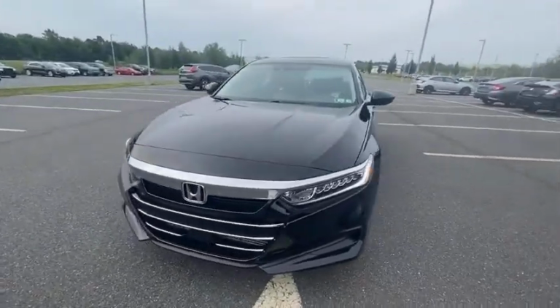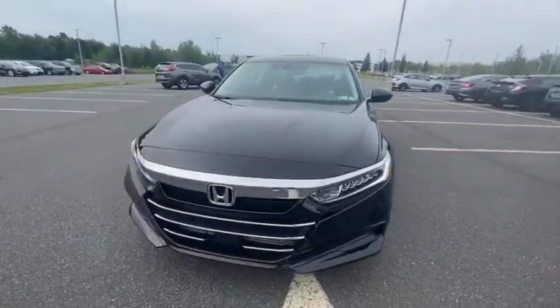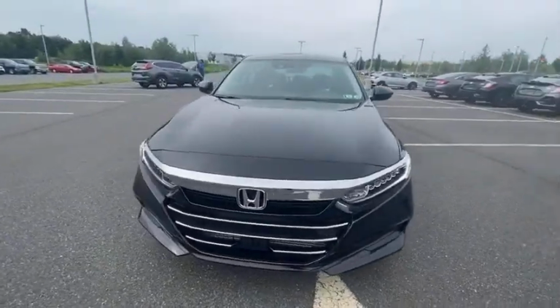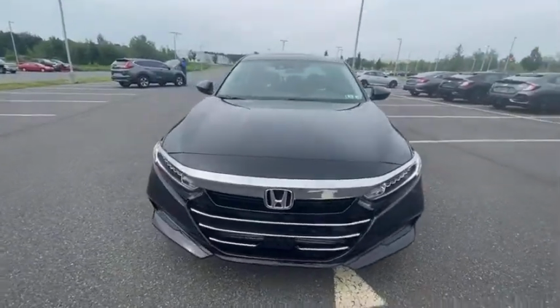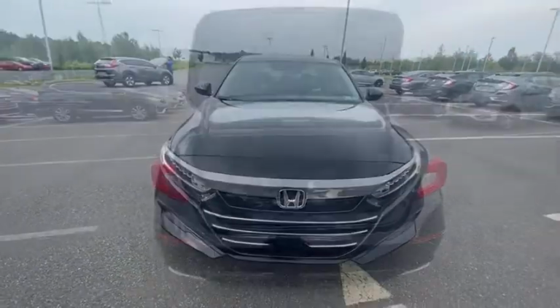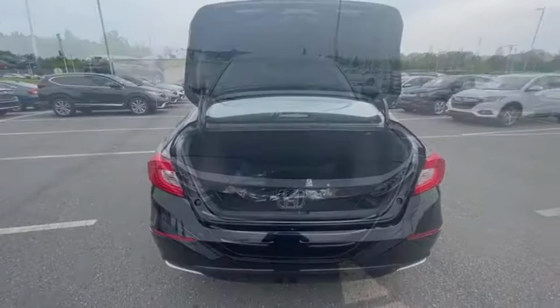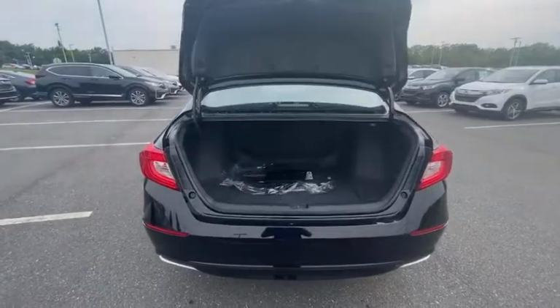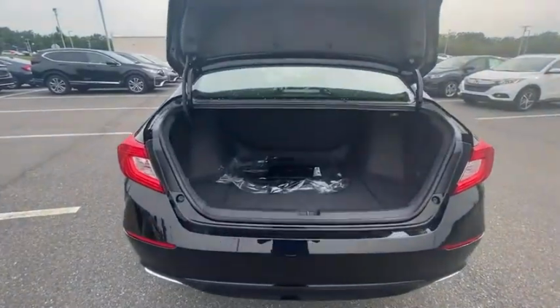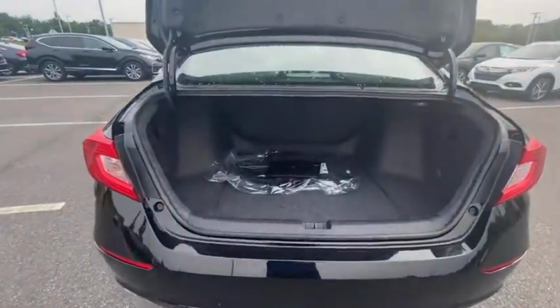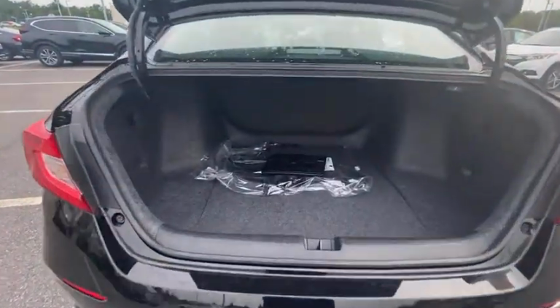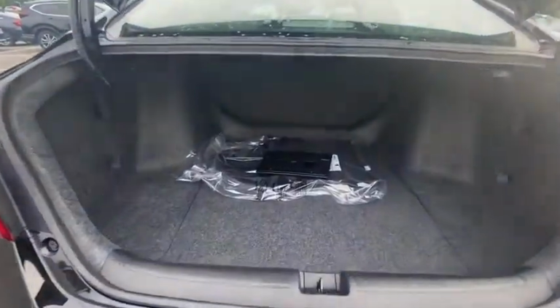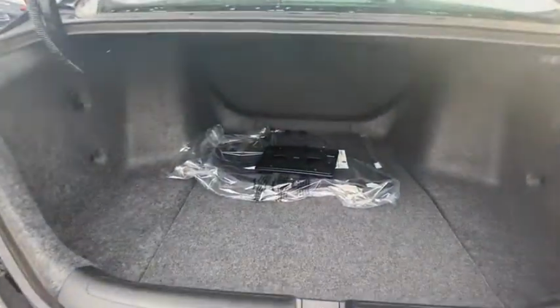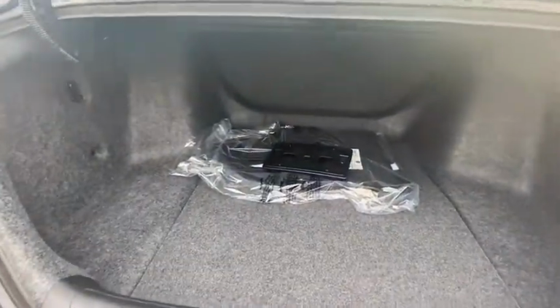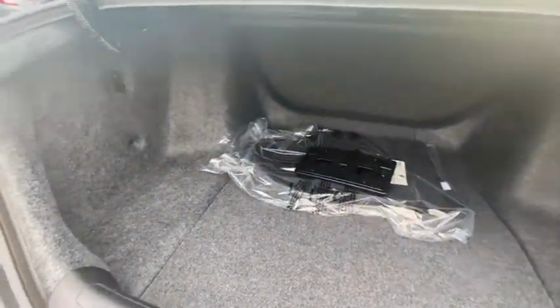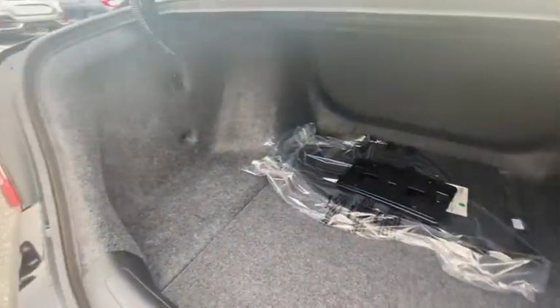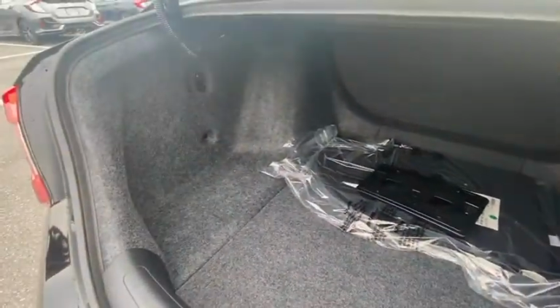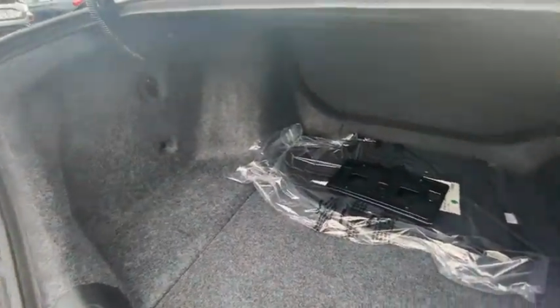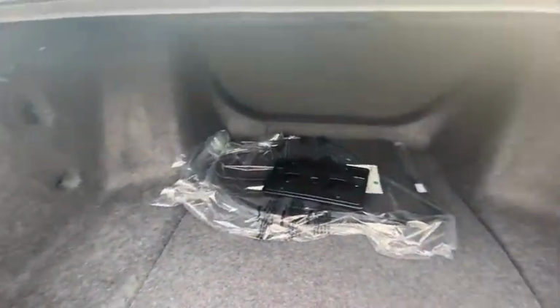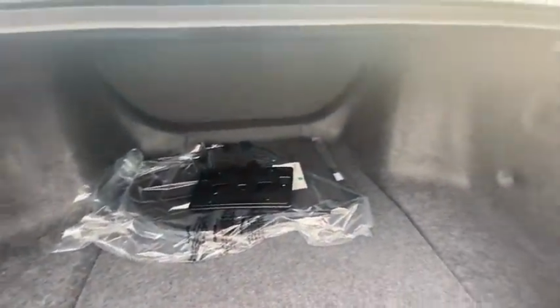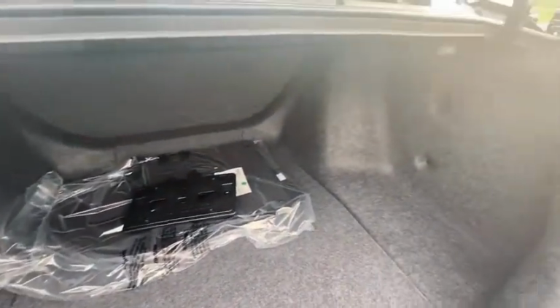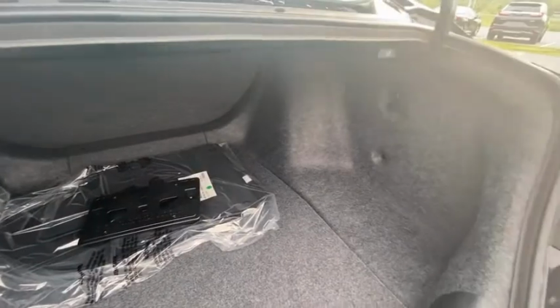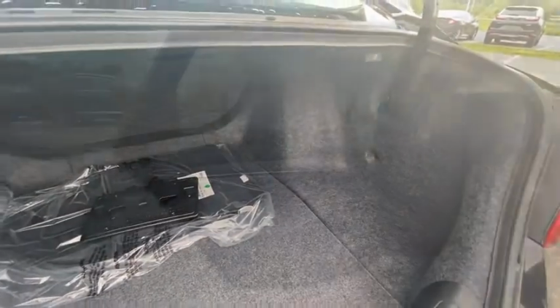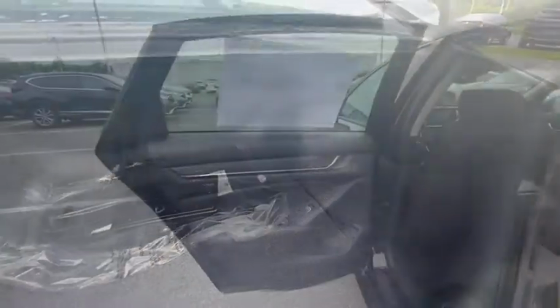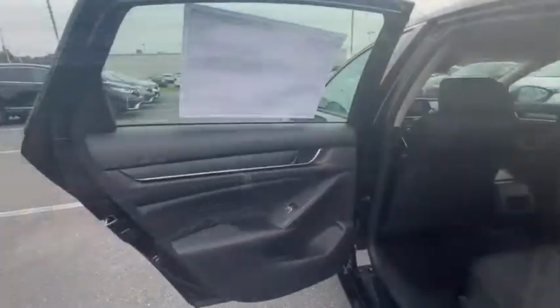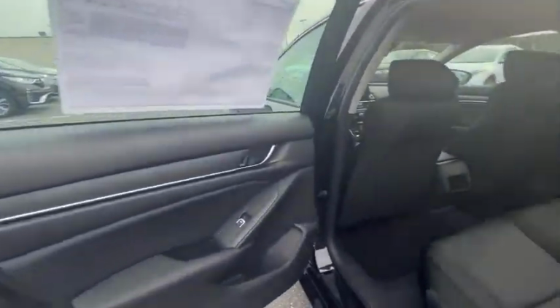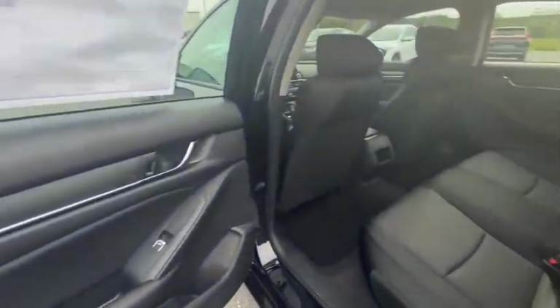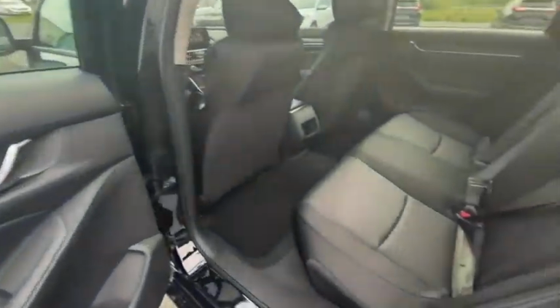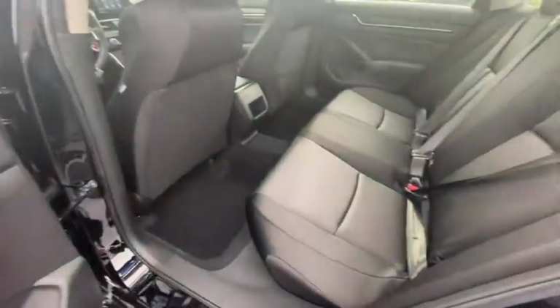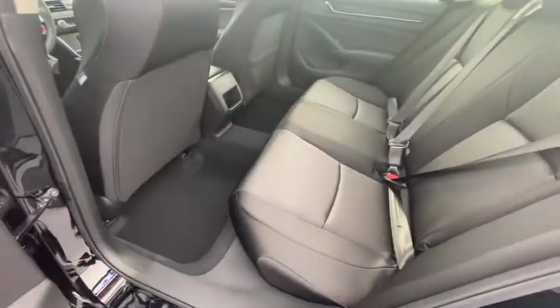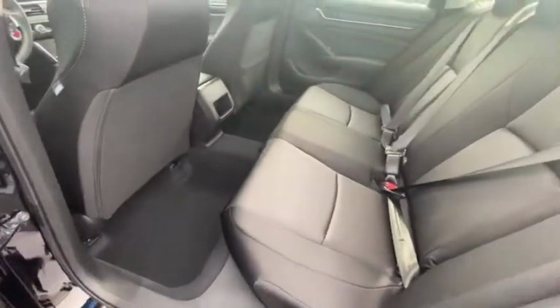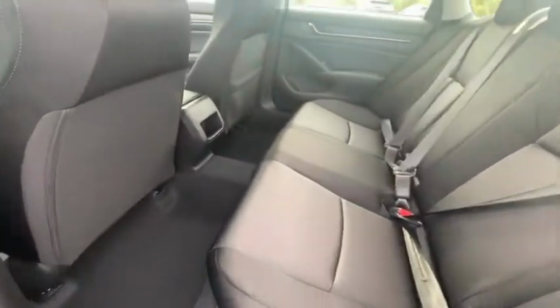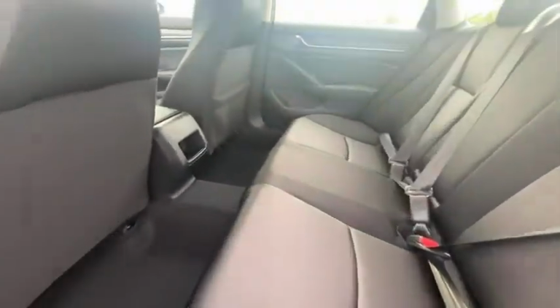Power windows, trip computer, rear window defroster, security system, brake assist, overhead console, remote keyless entry, tachometer, panic alarm, and front bucket seats.